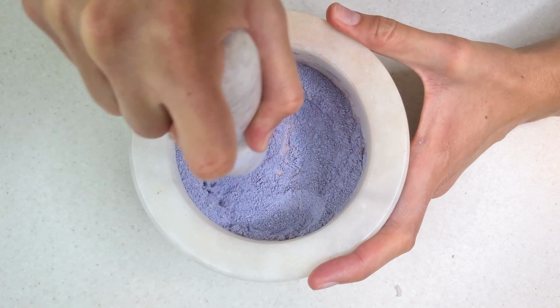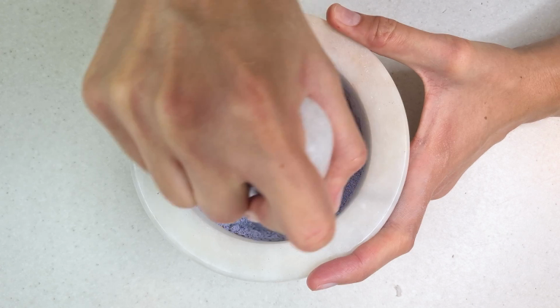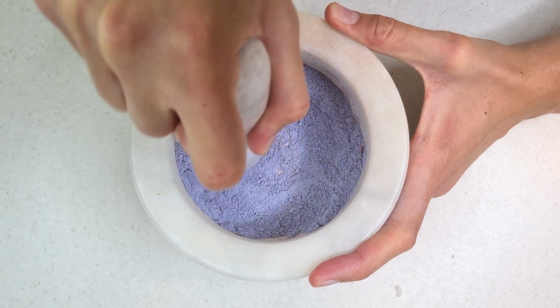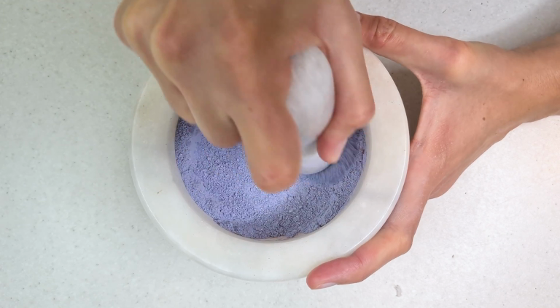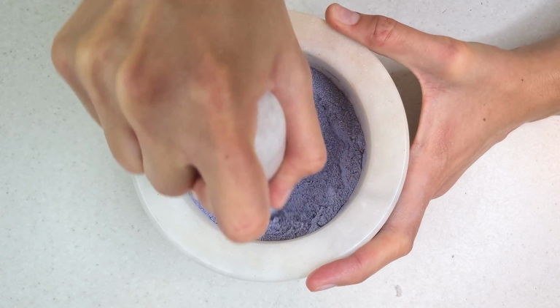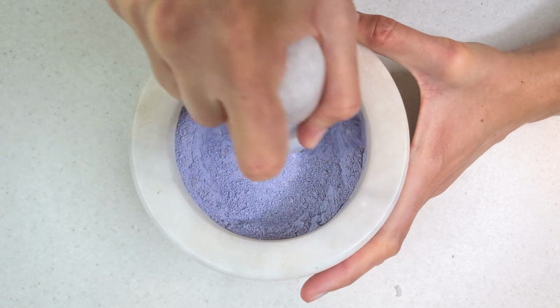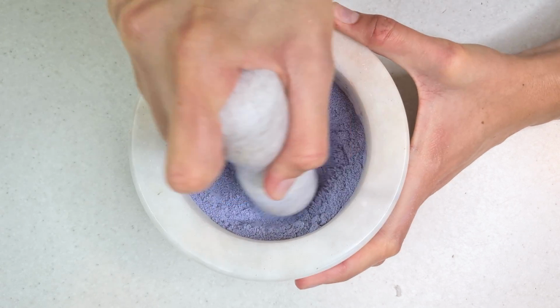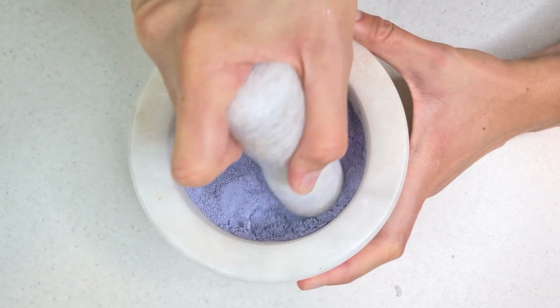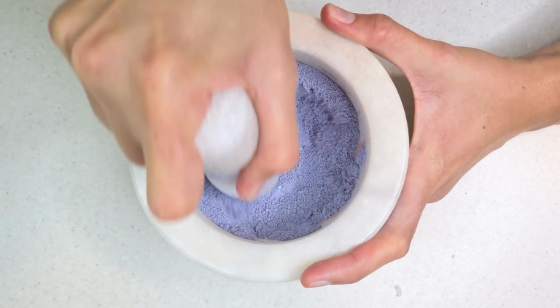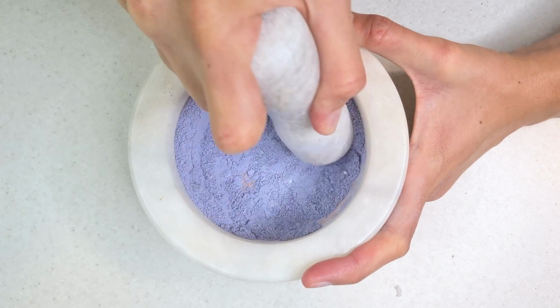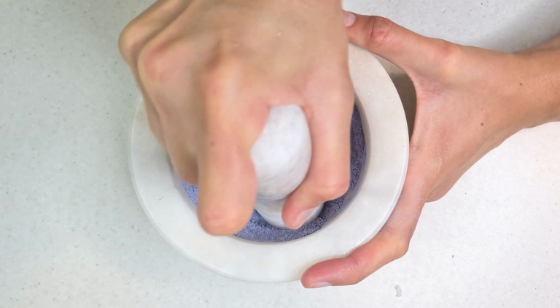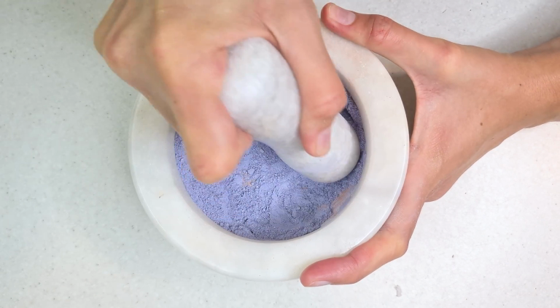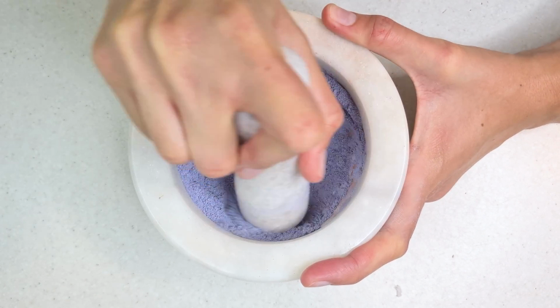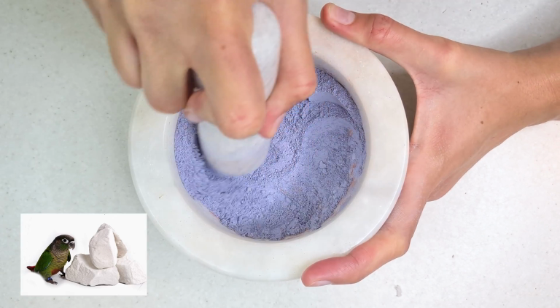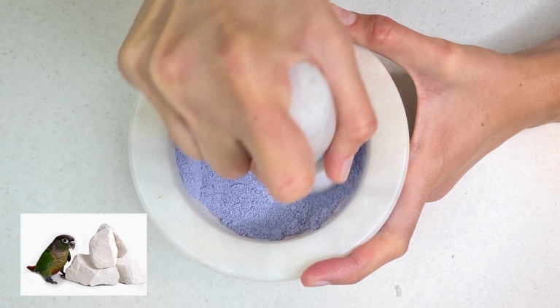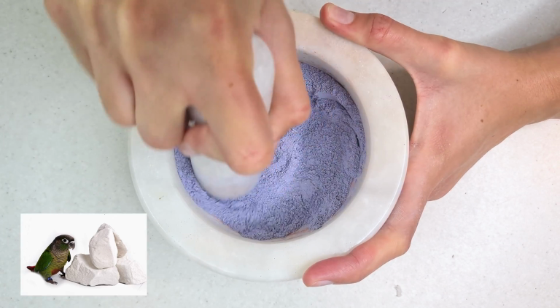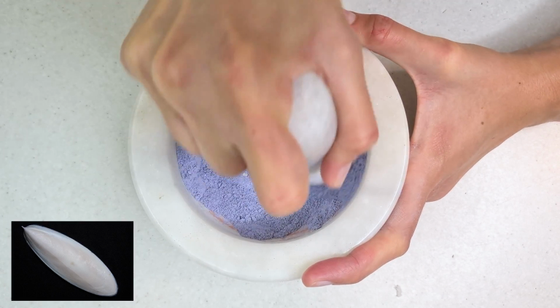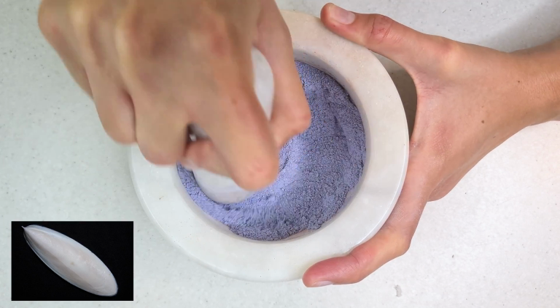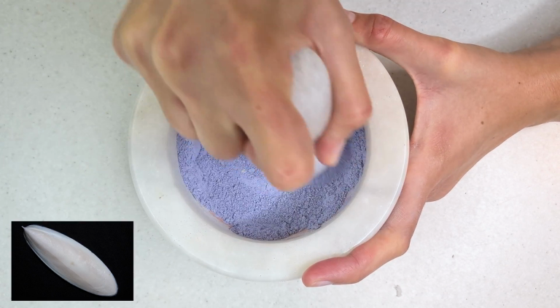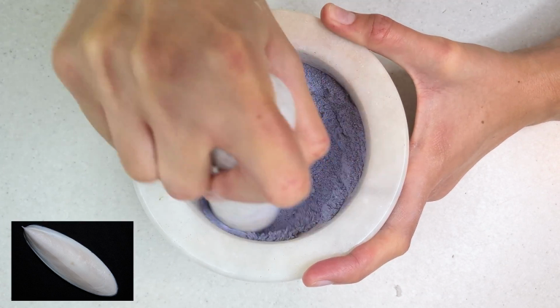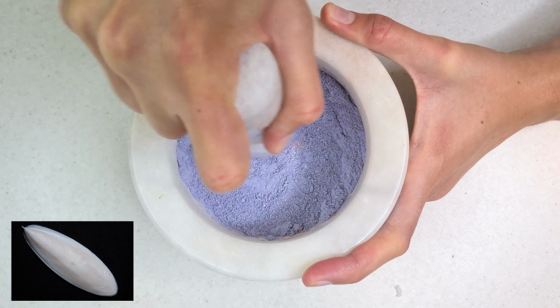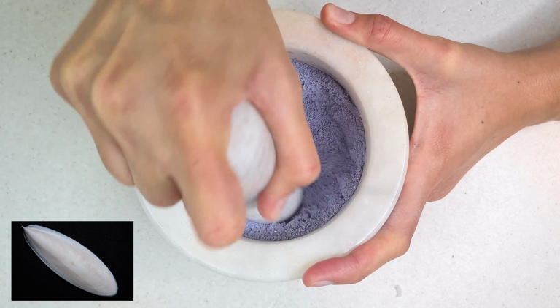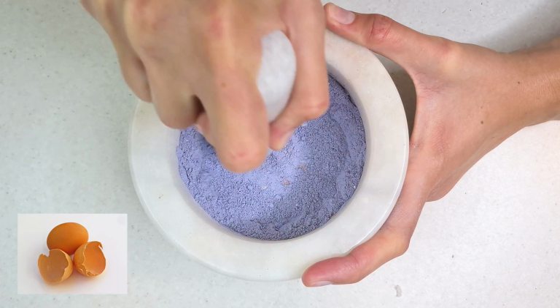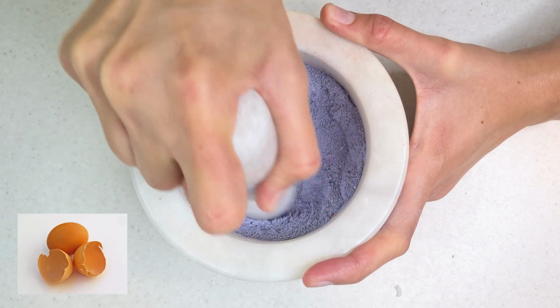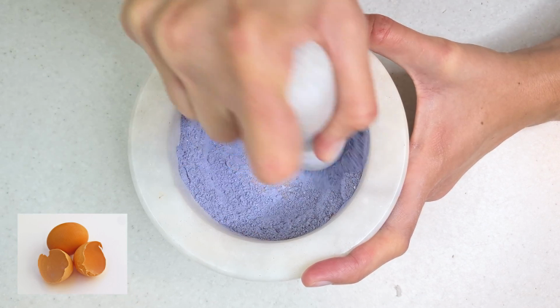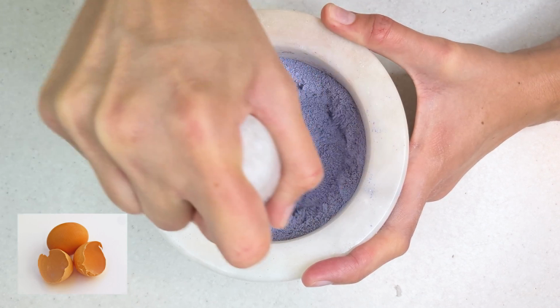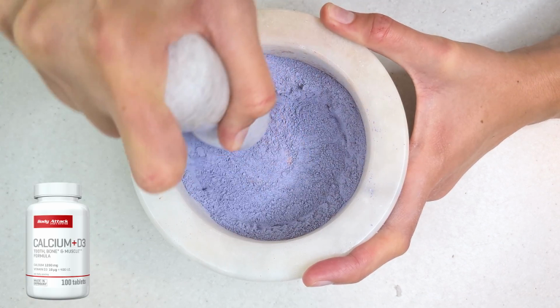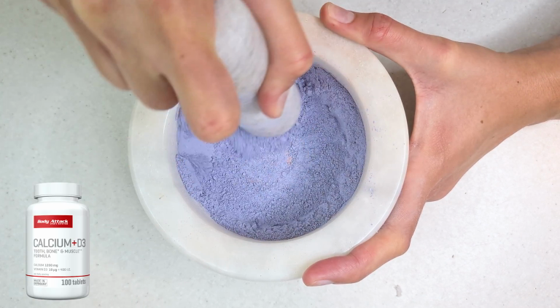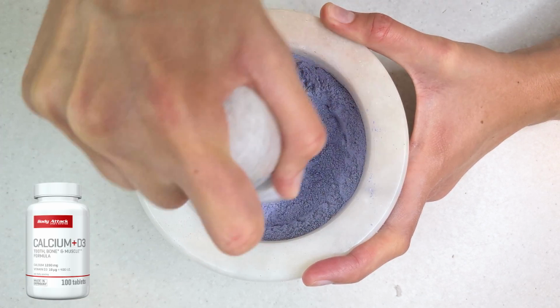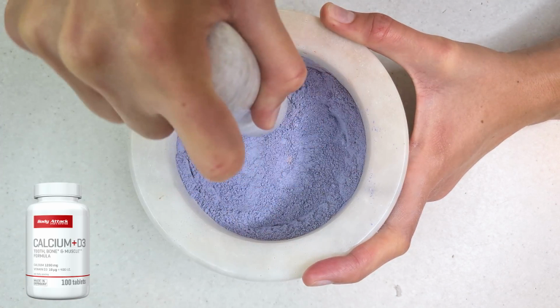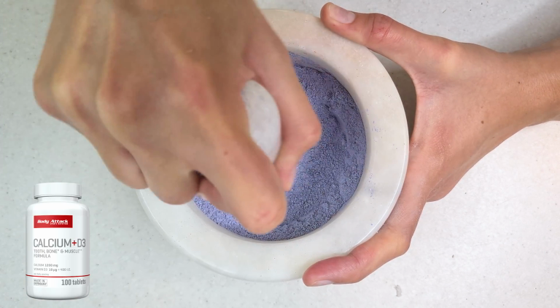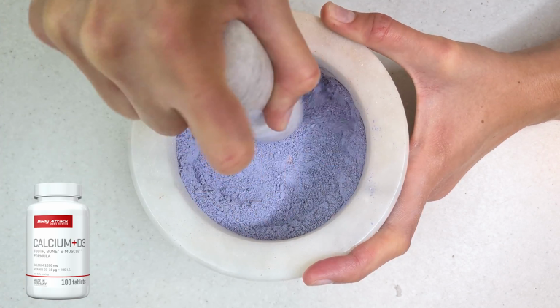Here are good natural sources of calcium. This is the best calcium mixture for birds. I used mineral blocks, cuttlefish bones, egg shells, and calcium D3 in pills.